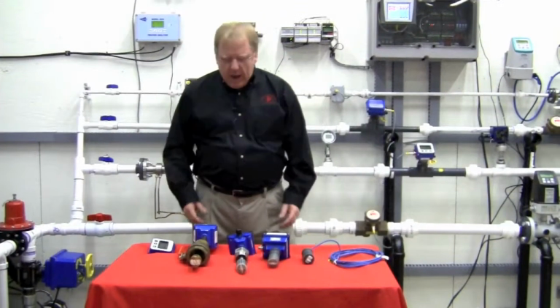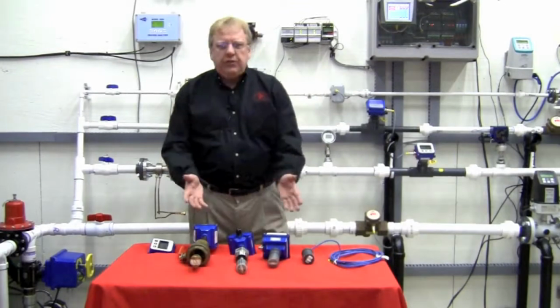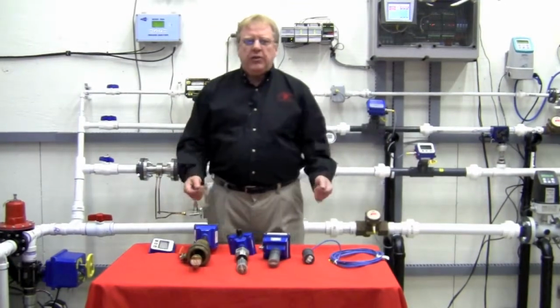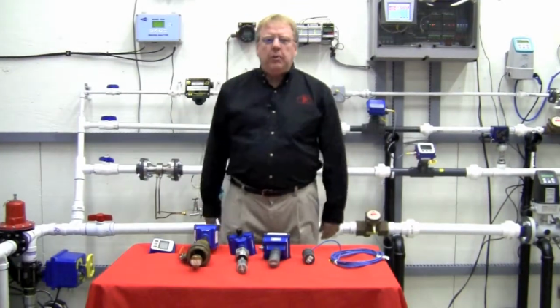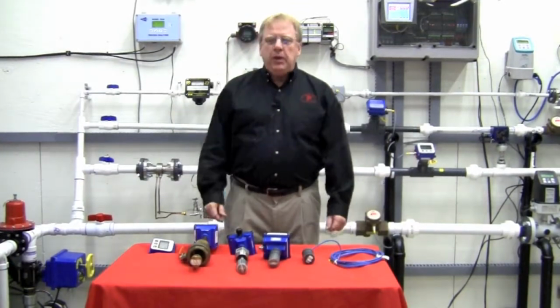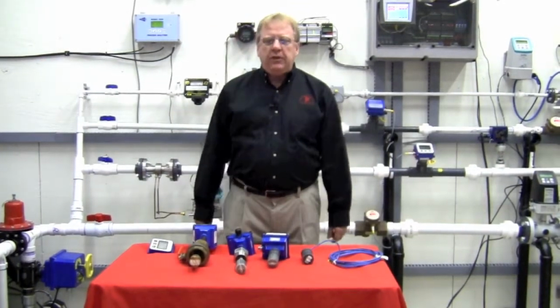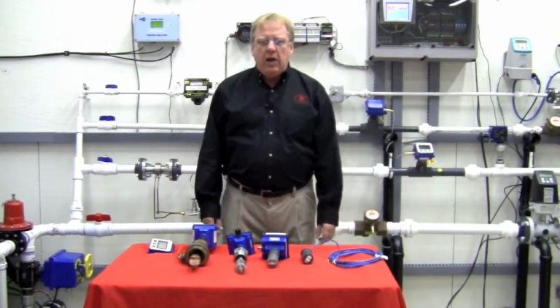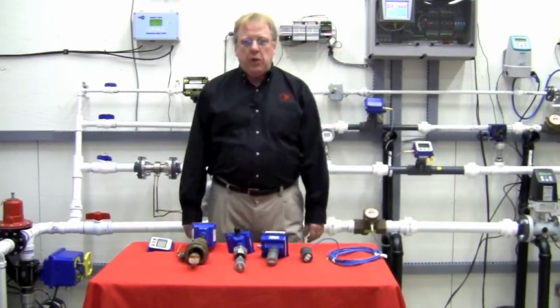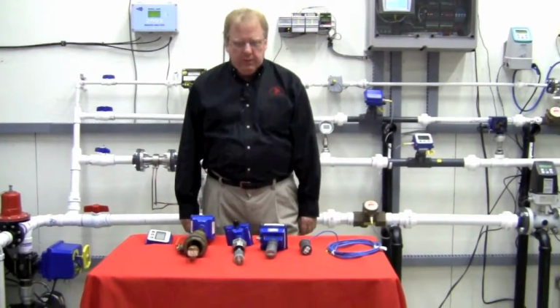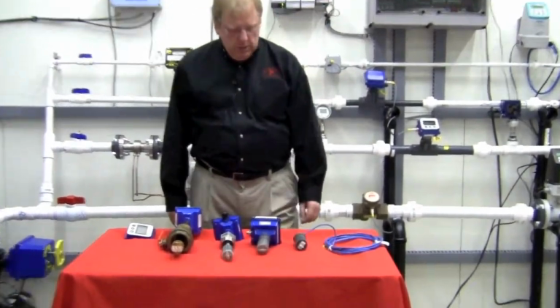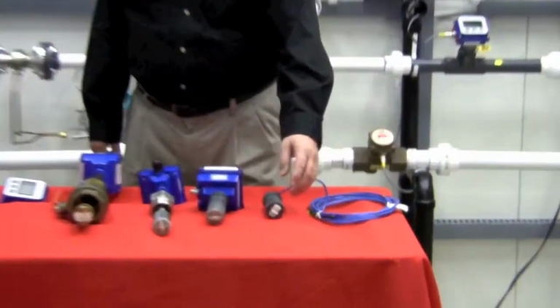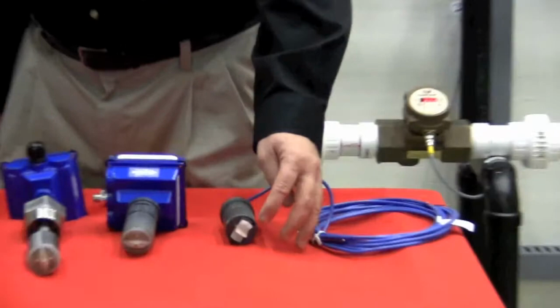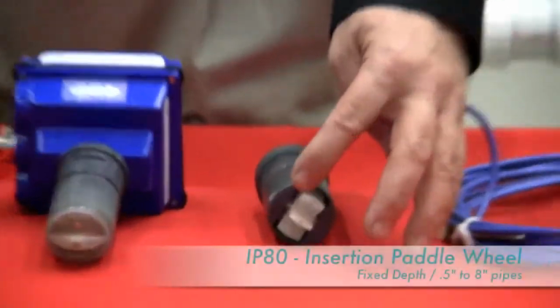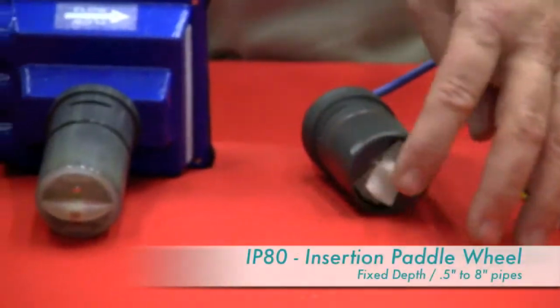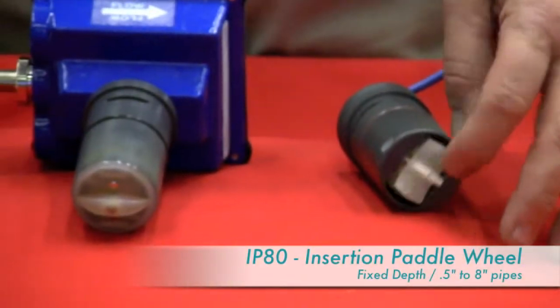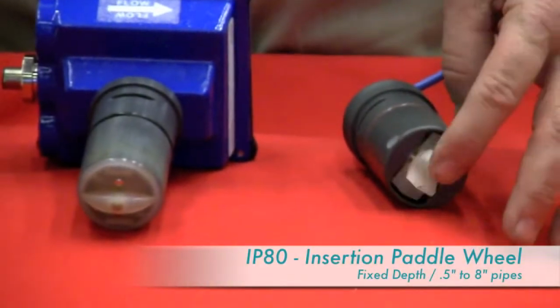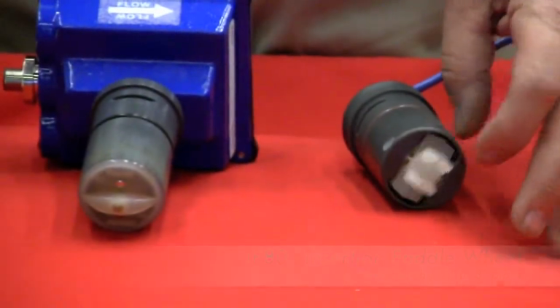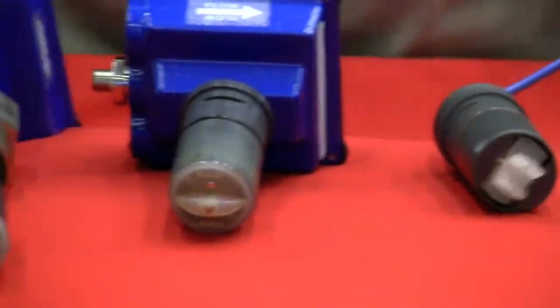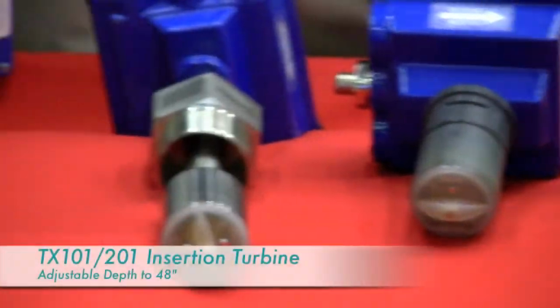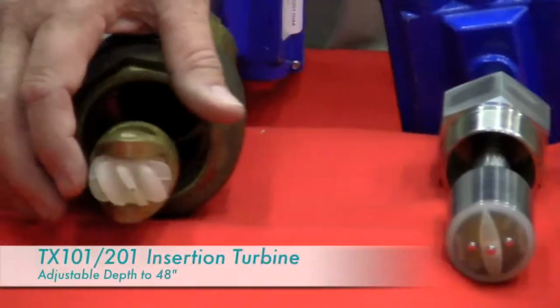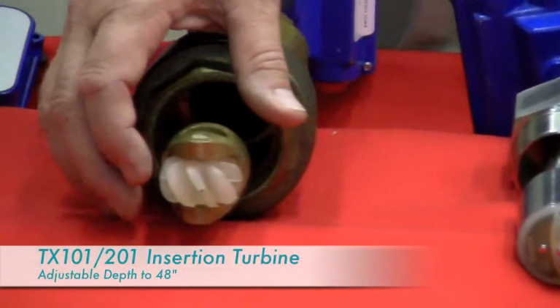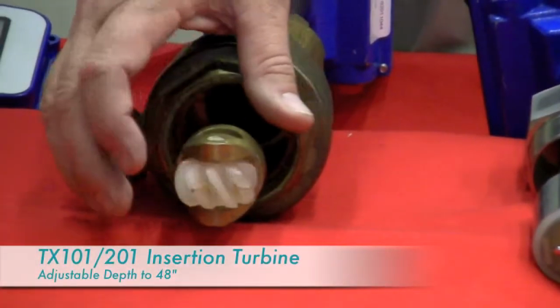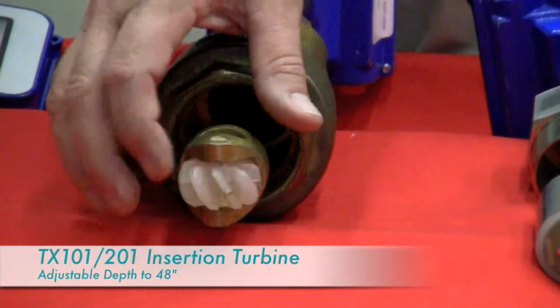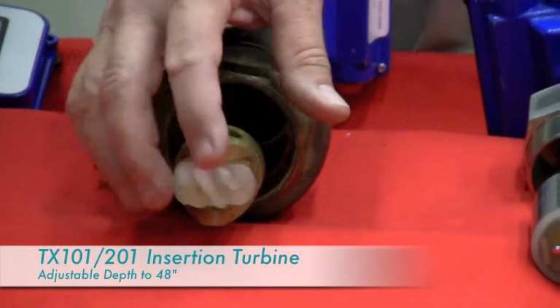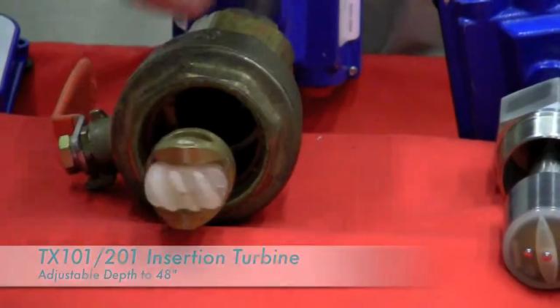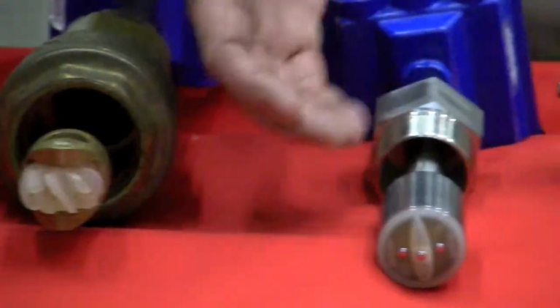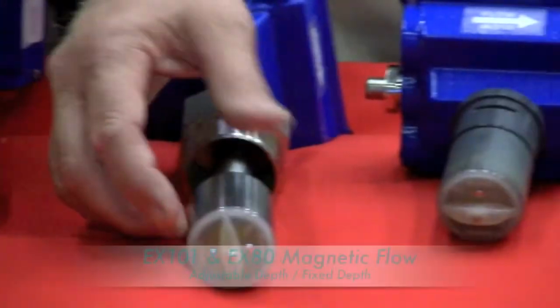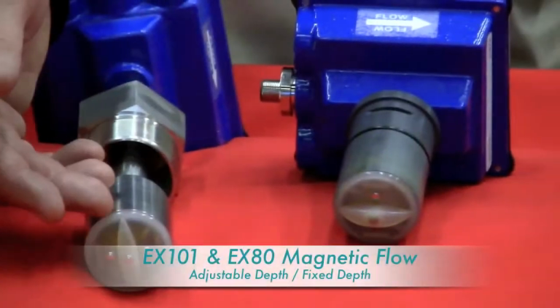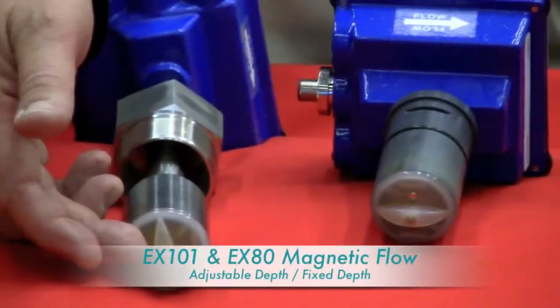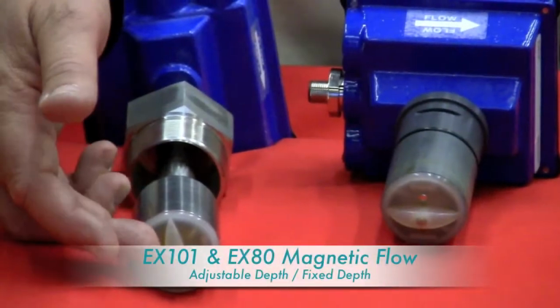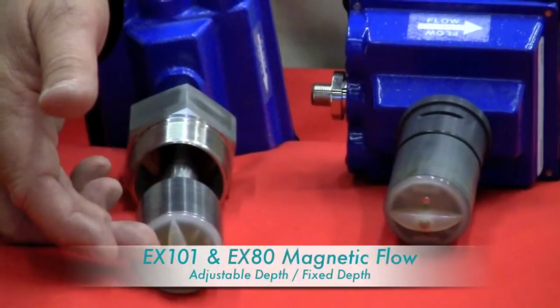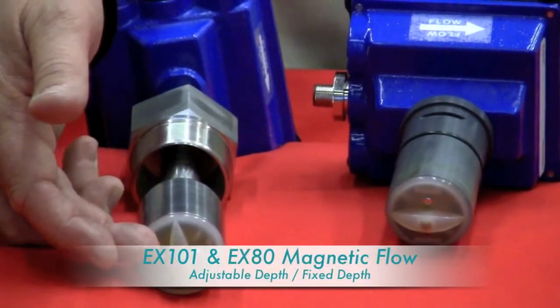As you can see on our table here we have three basic styles of flow meters: we have an insertion paddle wheel, we have an insertion turbine, and we have an insertion mag meter that has no moving parts.